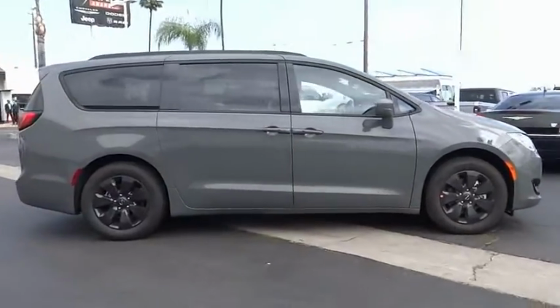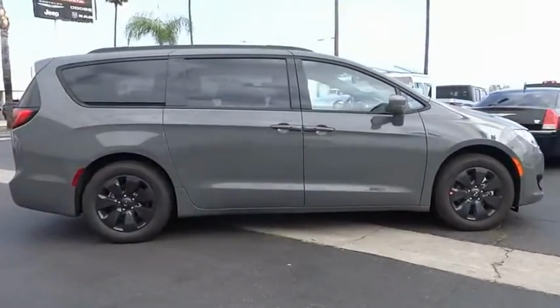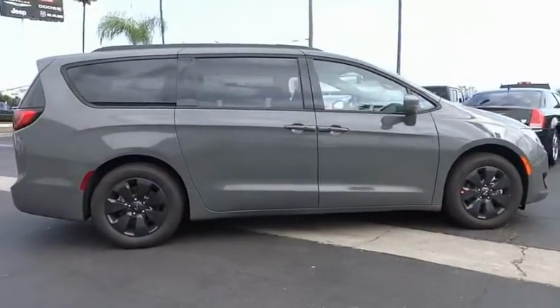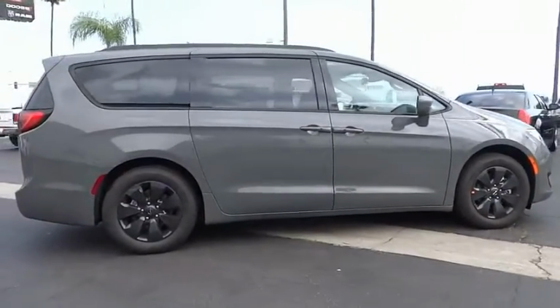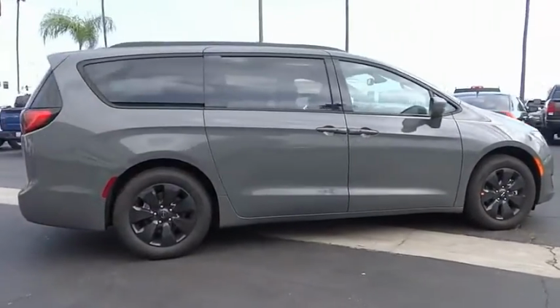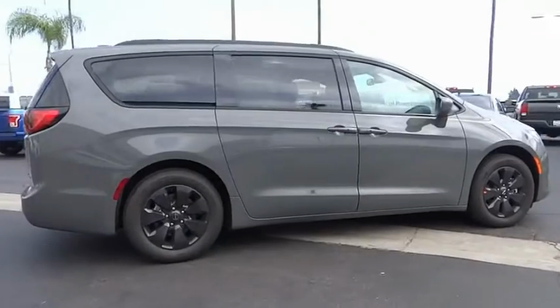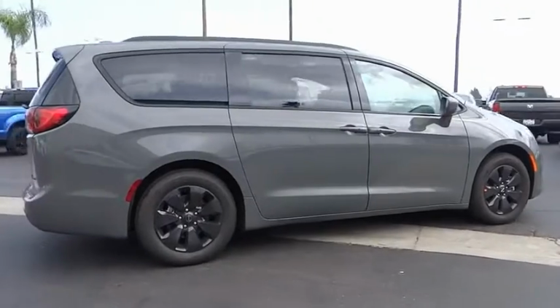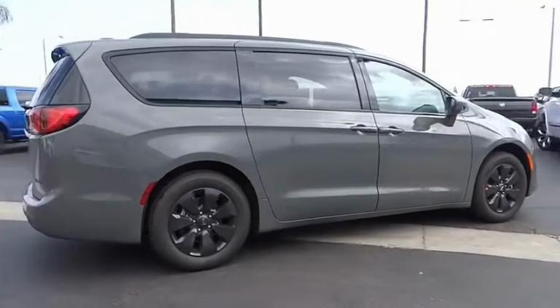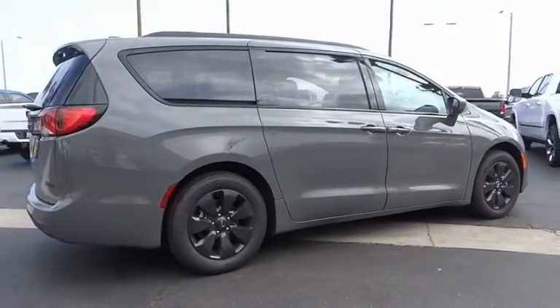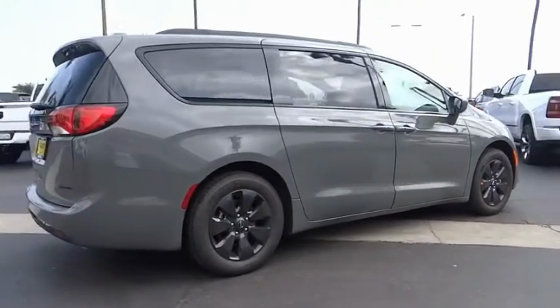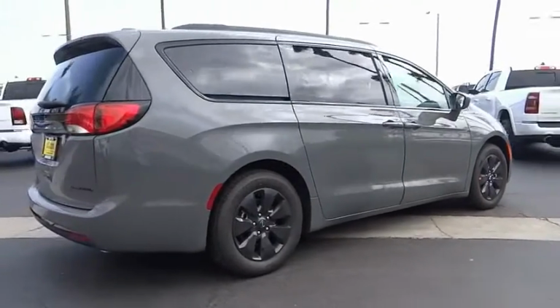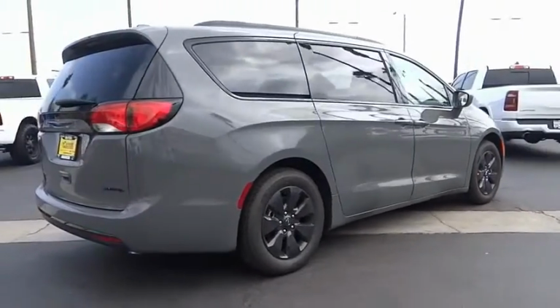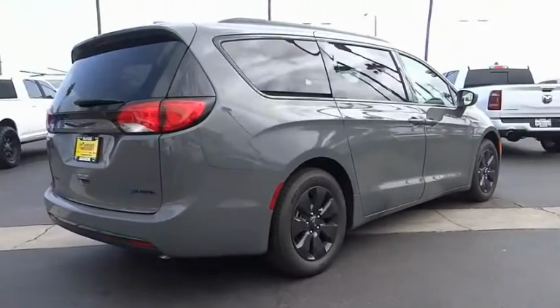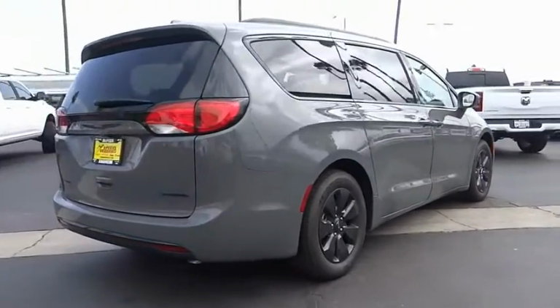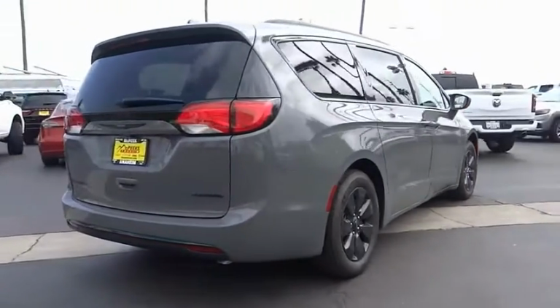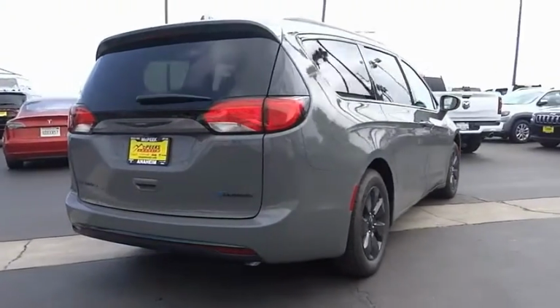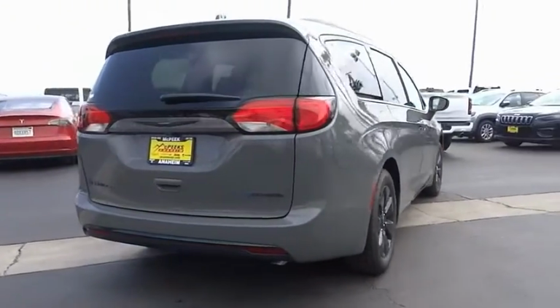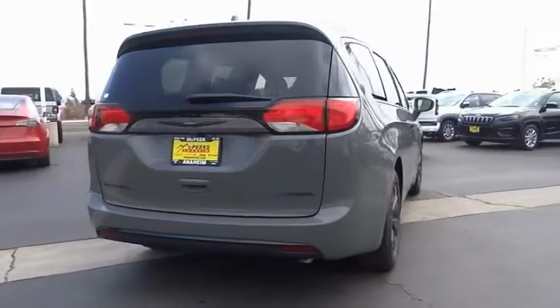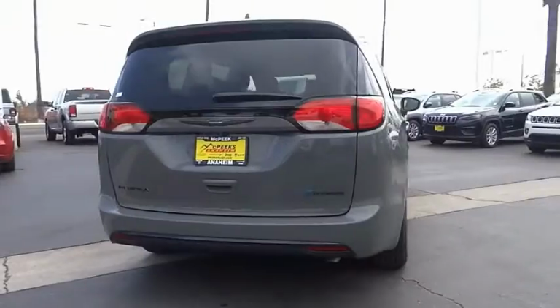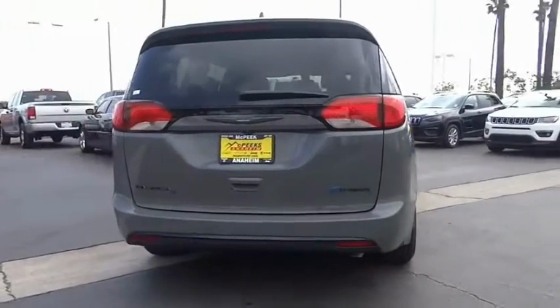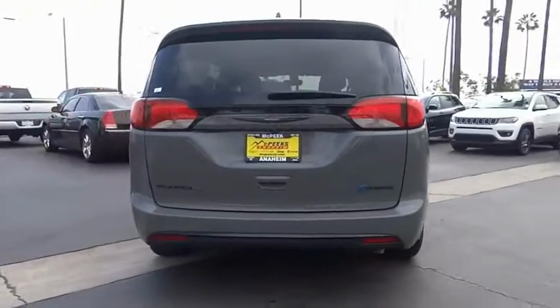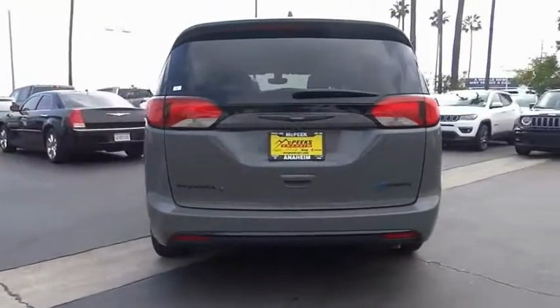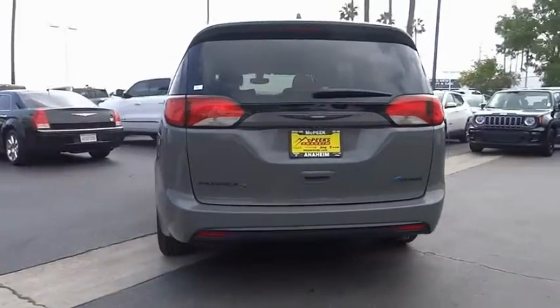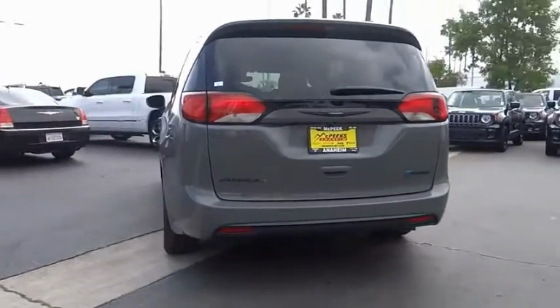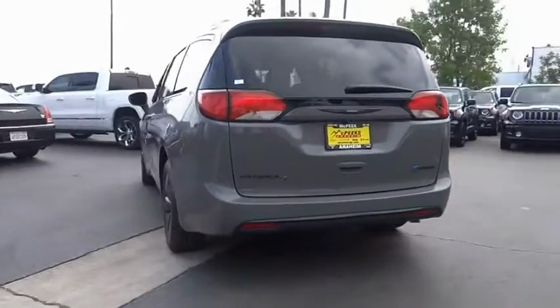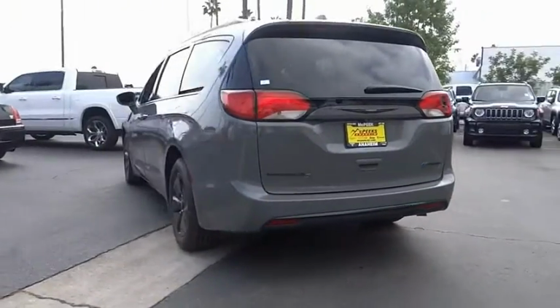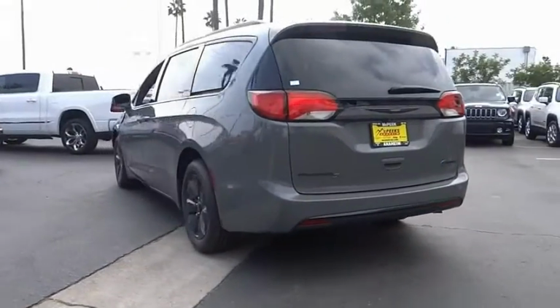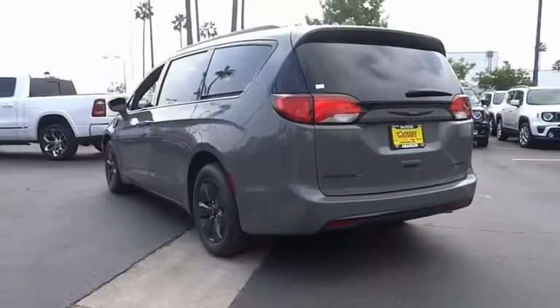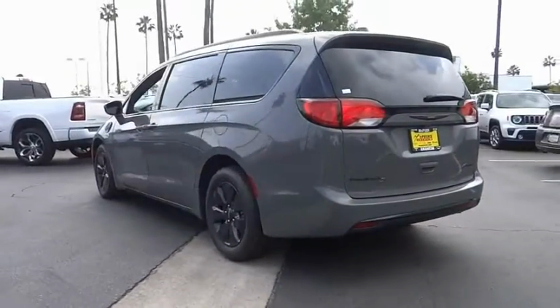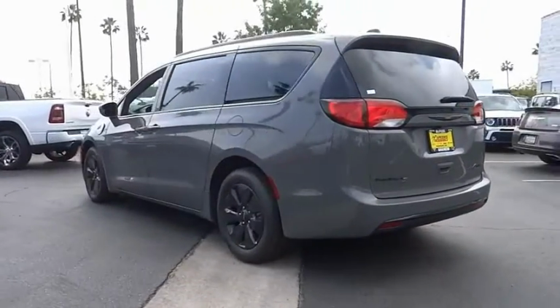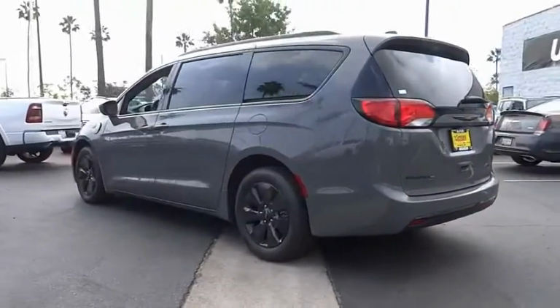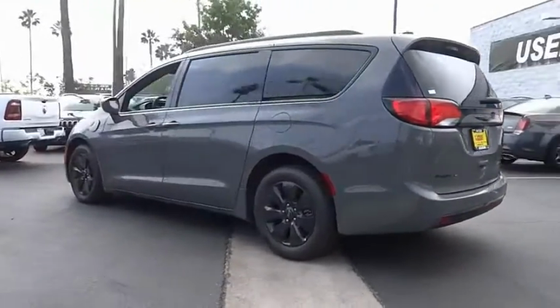This beauty is sure to make you the talk of the neighborhood, so call or drop in for a test drive today. Thank you so much for joining us, and we'll see you in the next video.